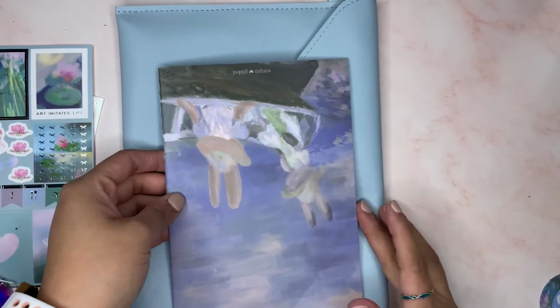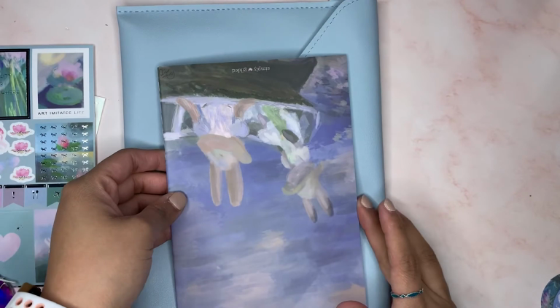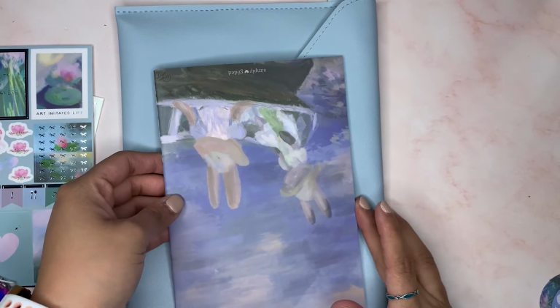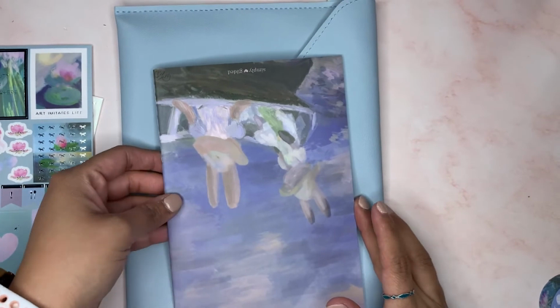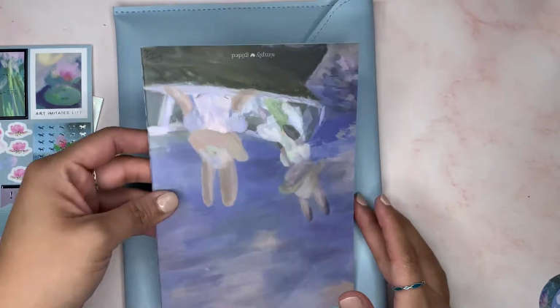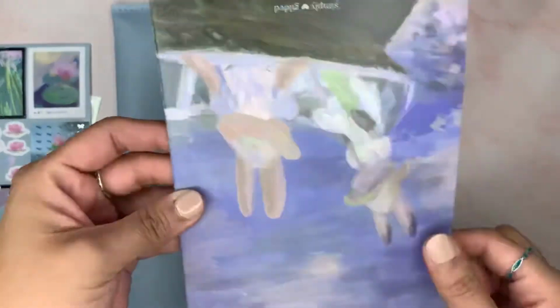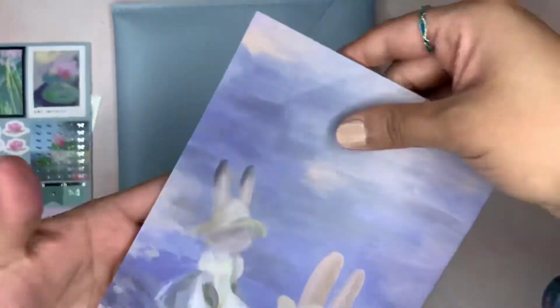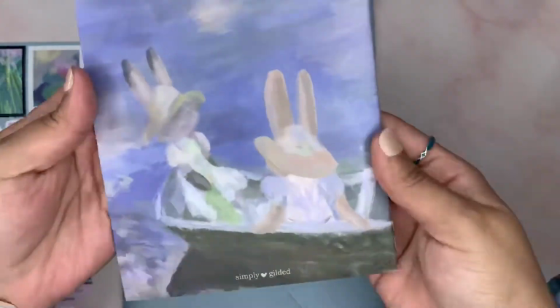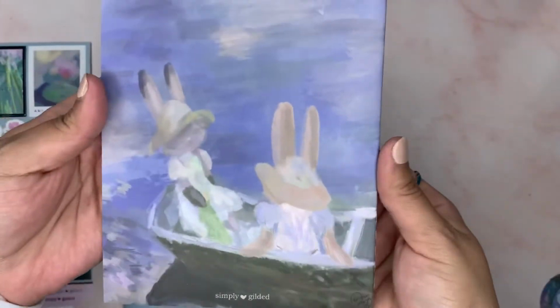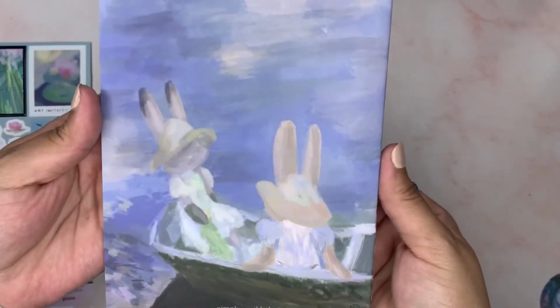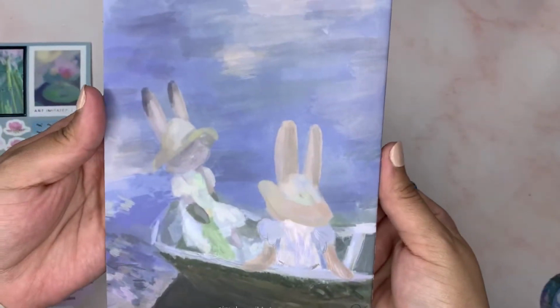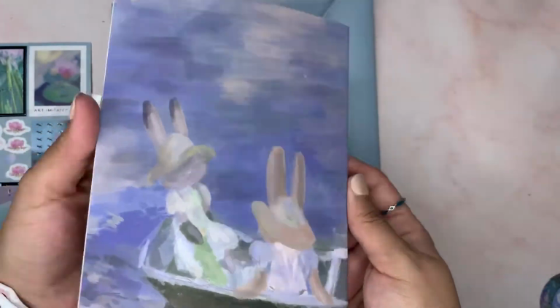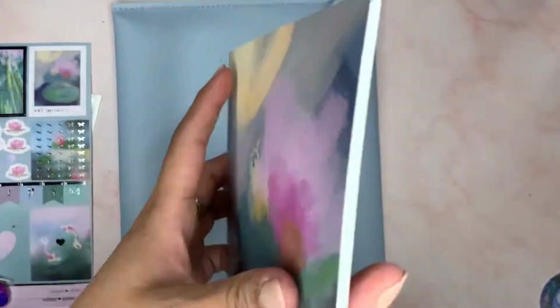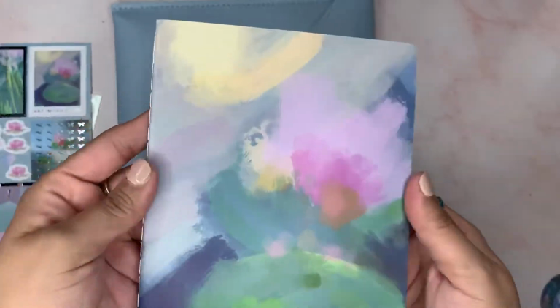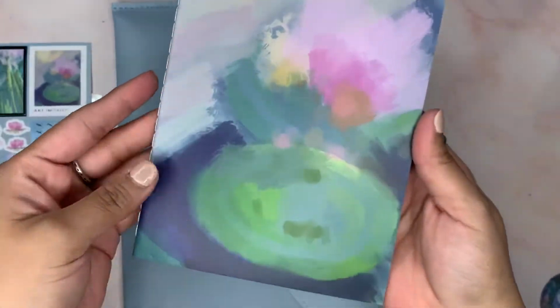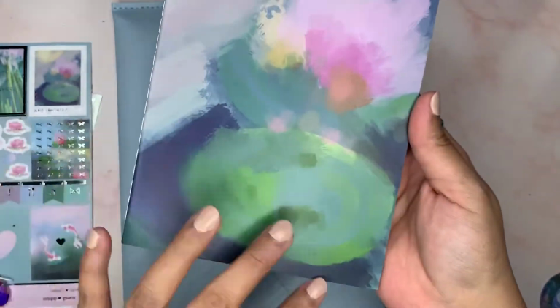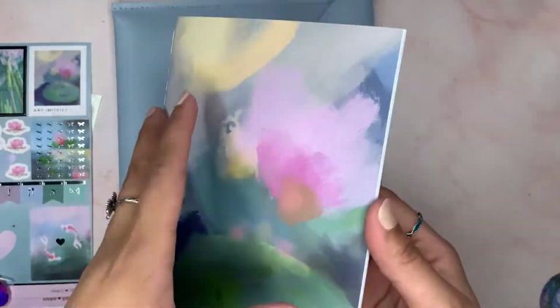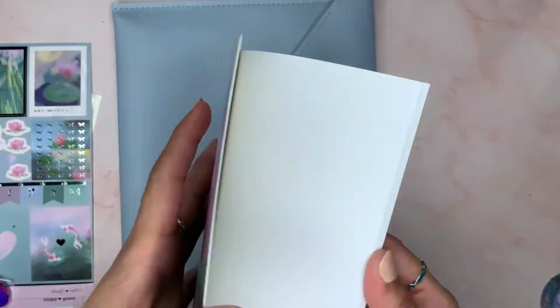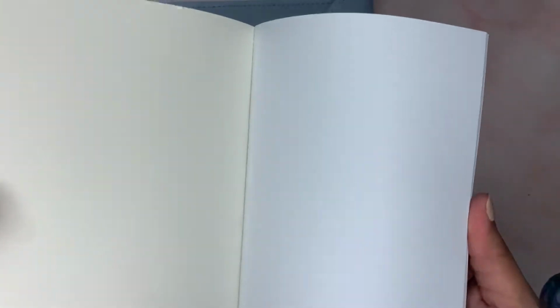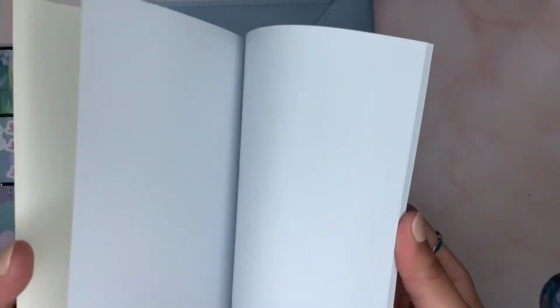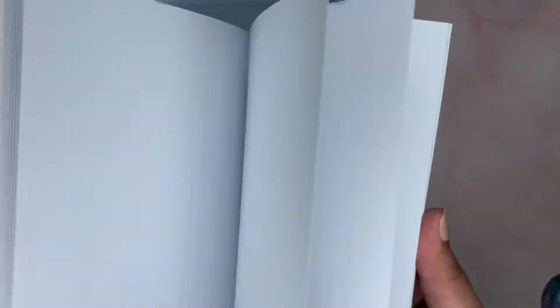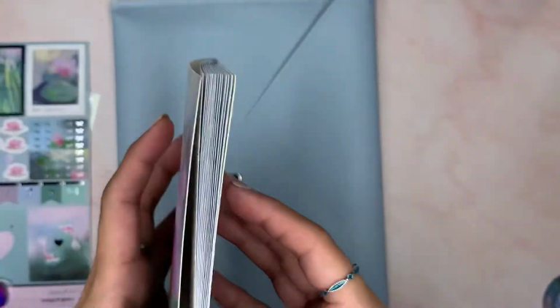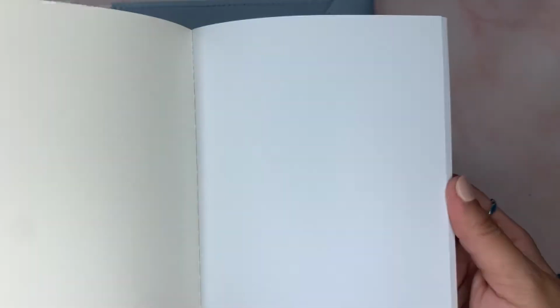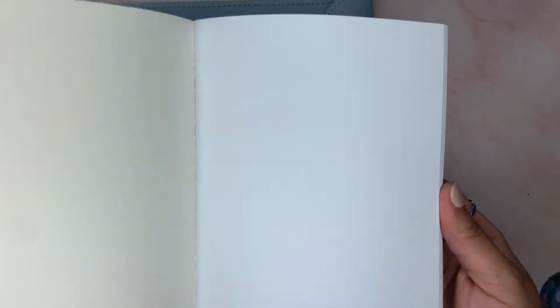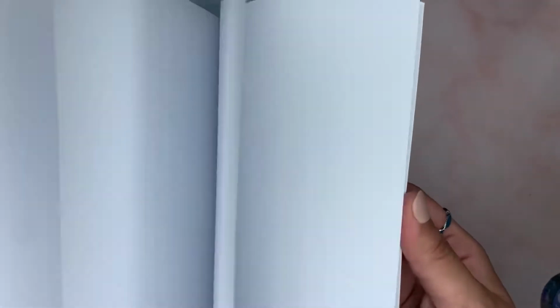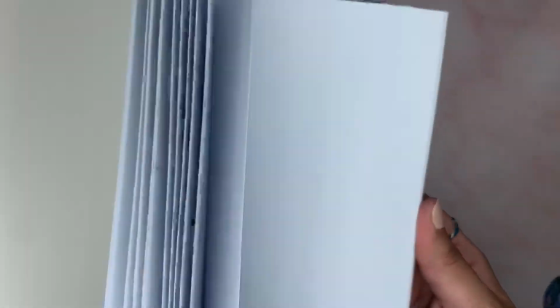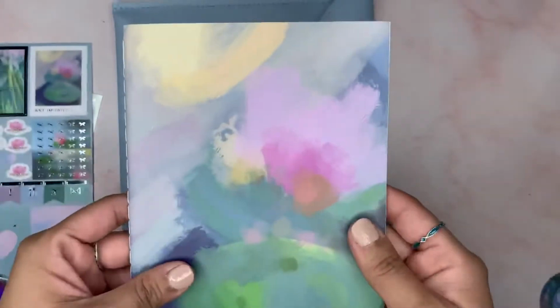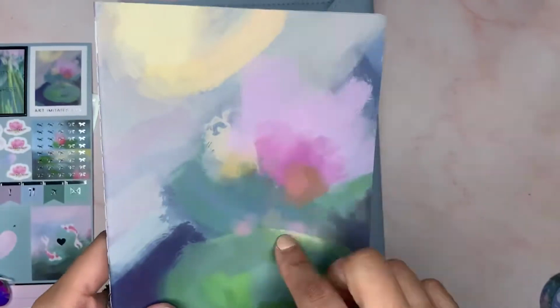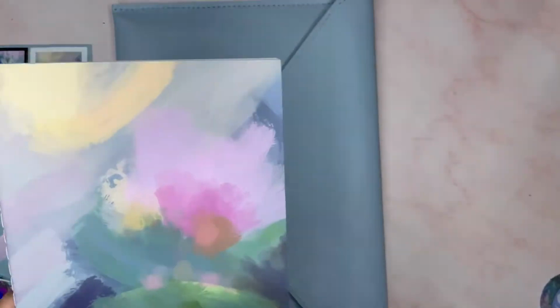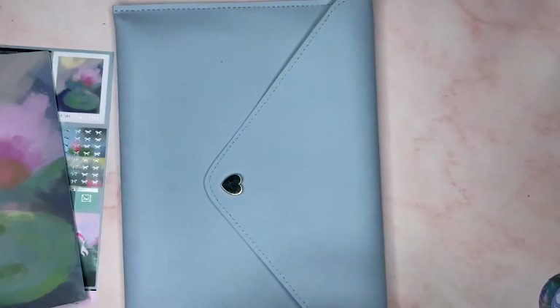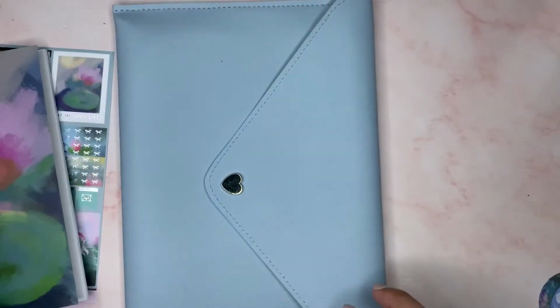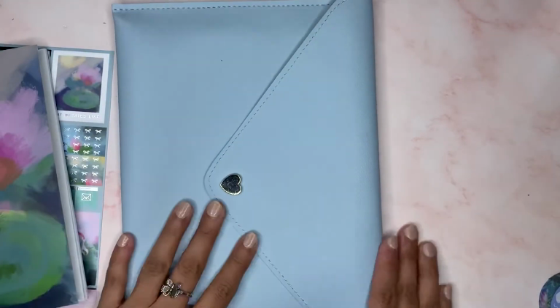And then we have the B6 stitched notebook. Look how pretty that is. I want to start doing watercolor, so this would probably be perfect for that. I also want to start practicing calligraphy.